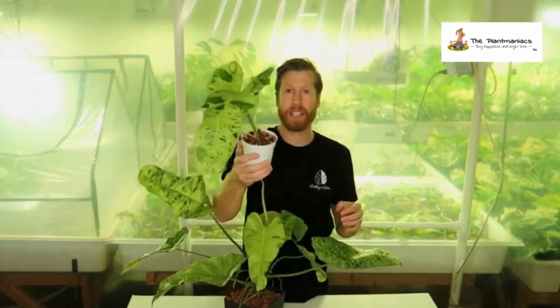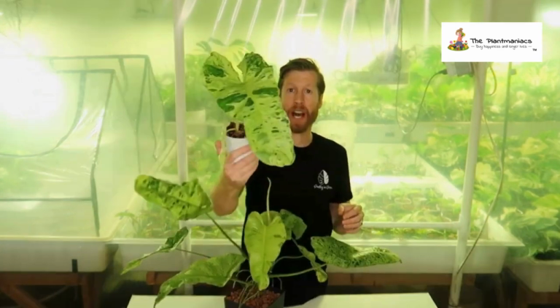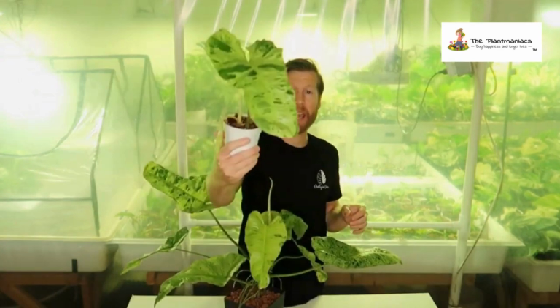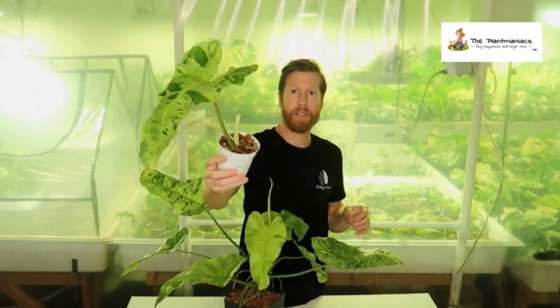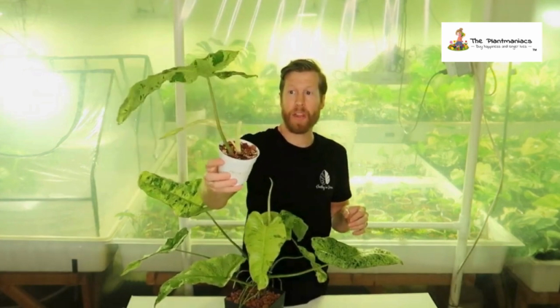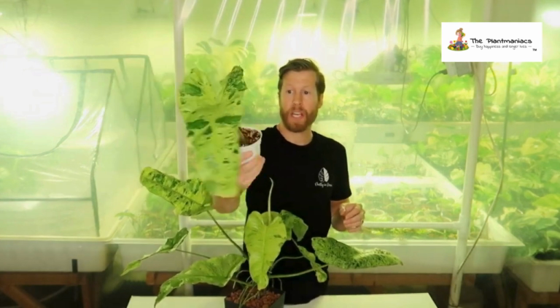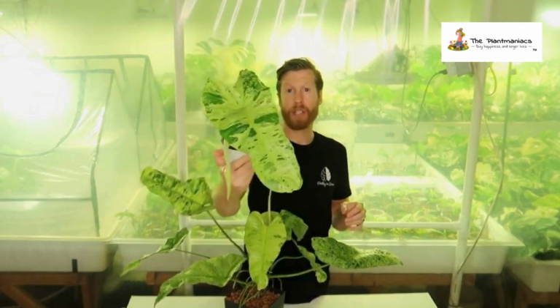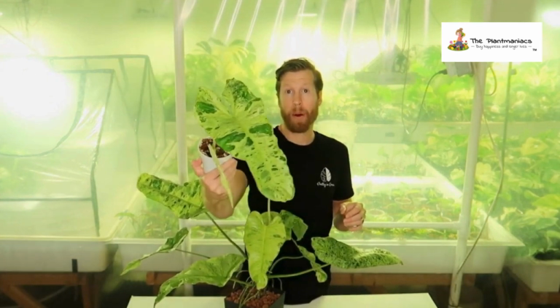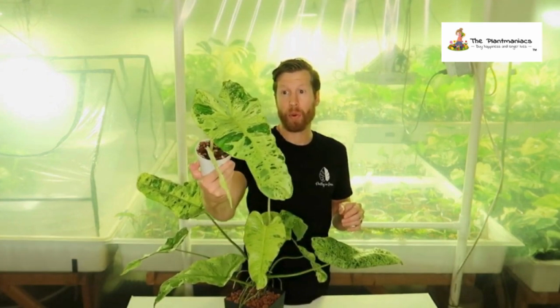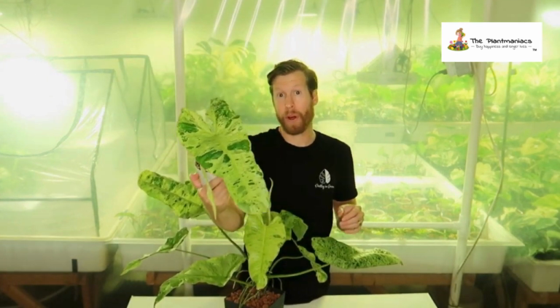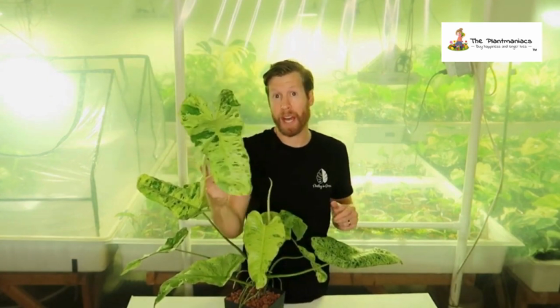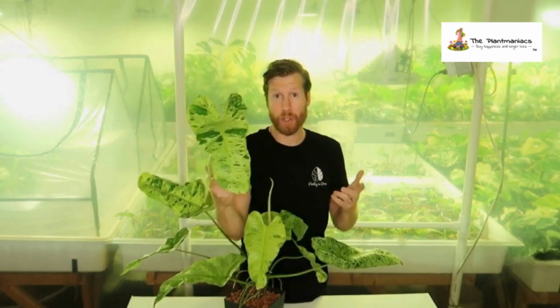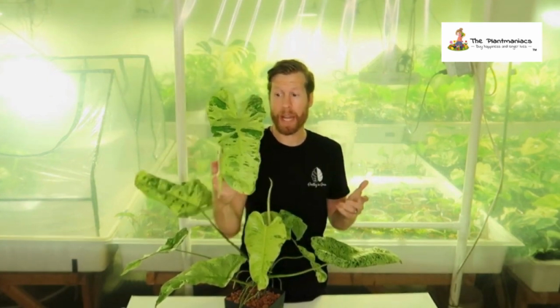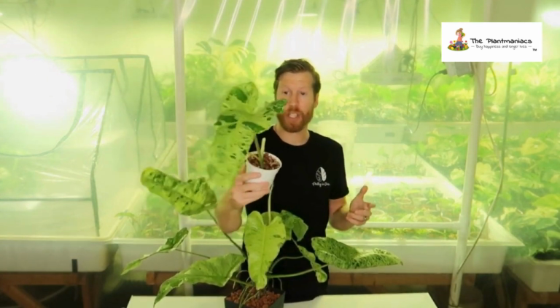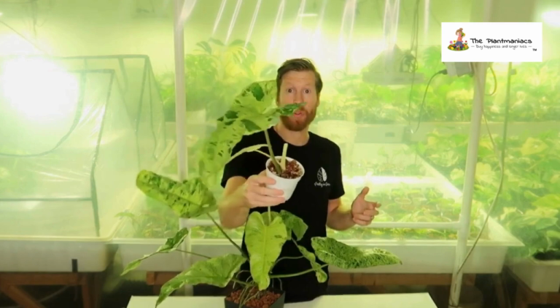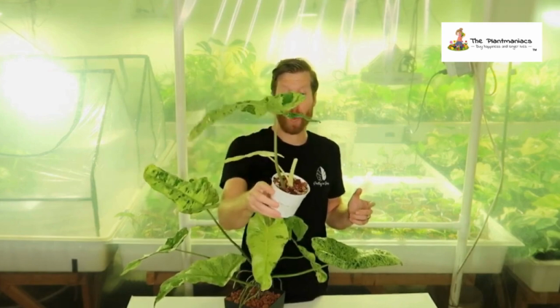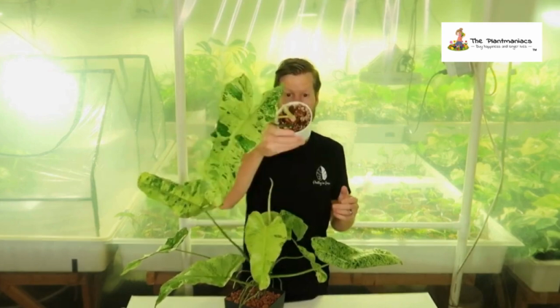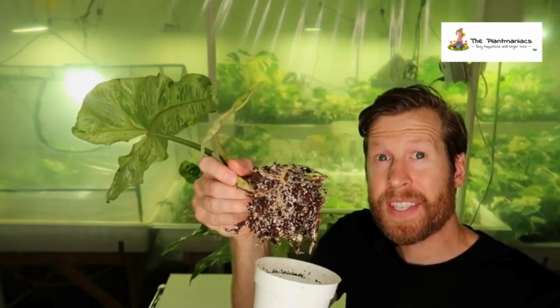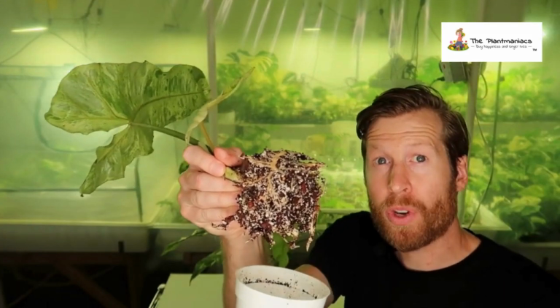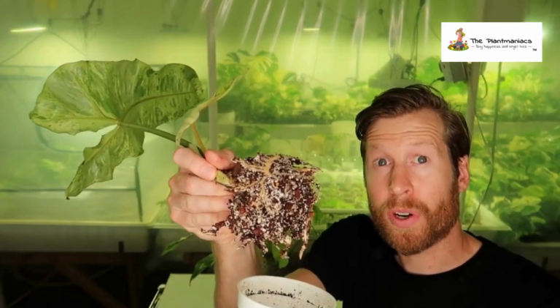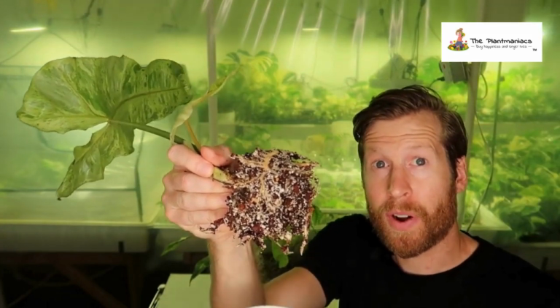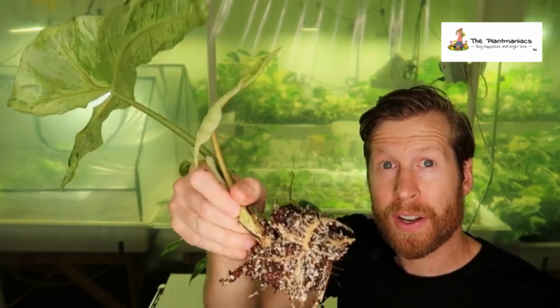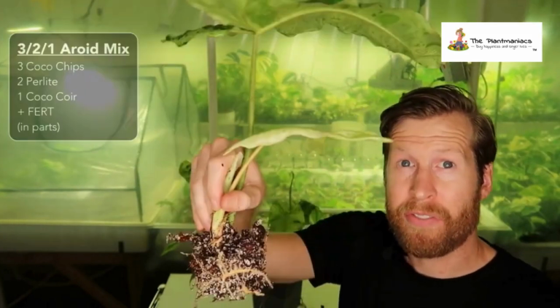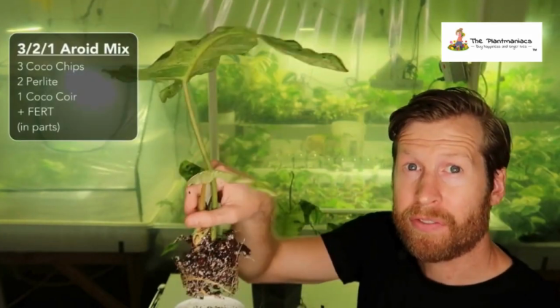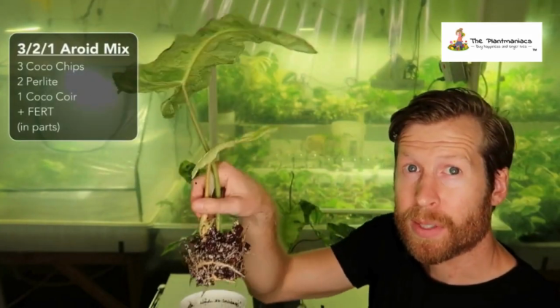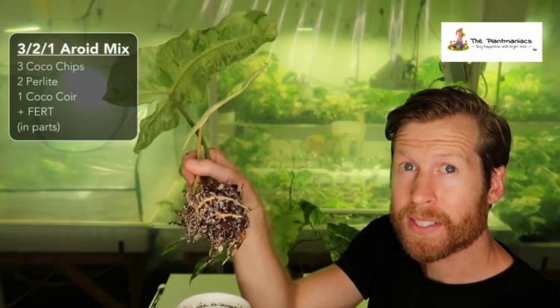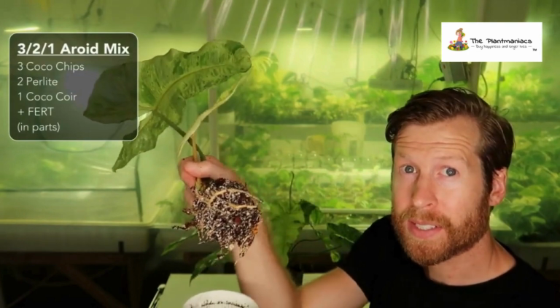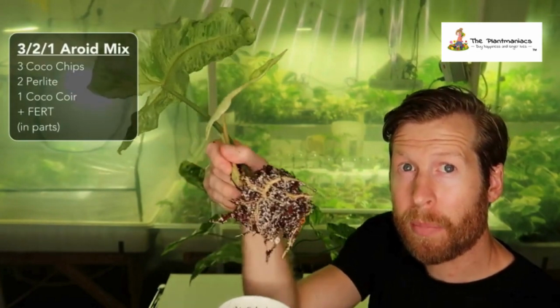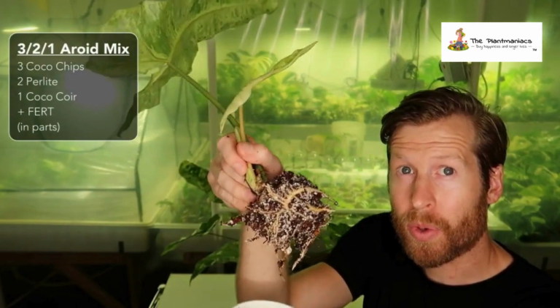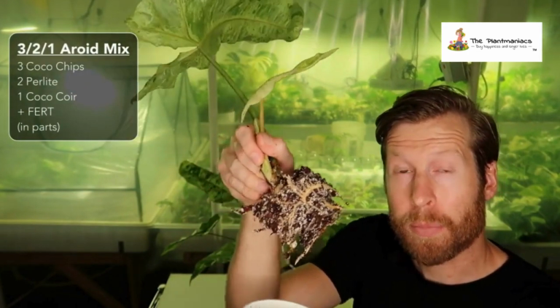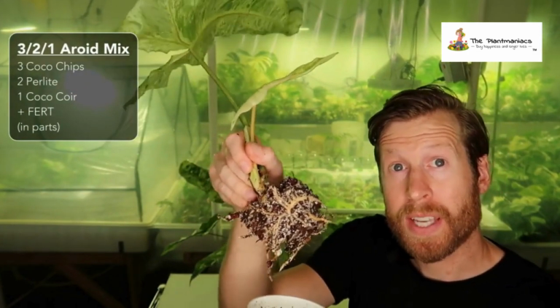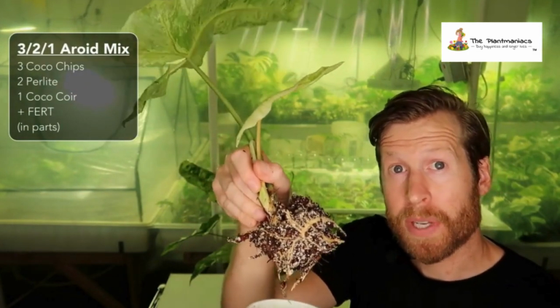This is a cutting I have of this mother. She's about a month old from the cutting and transplant, and she's doing really well. And this is how good her roots are — a very vigorous plant. It's about a month old from going into aroid mix.